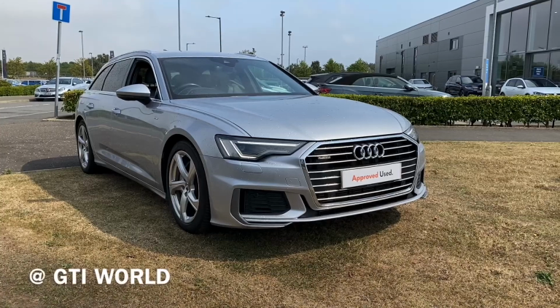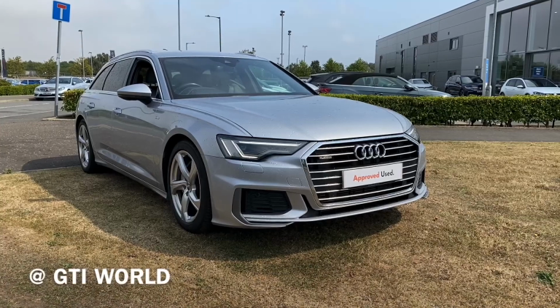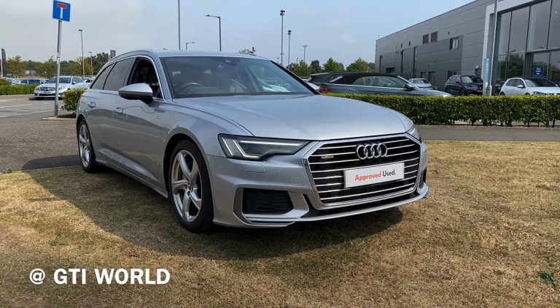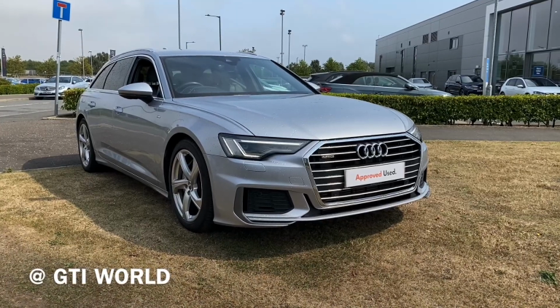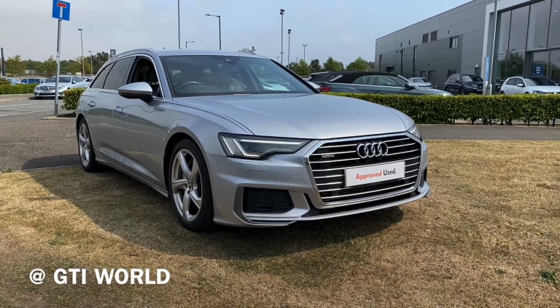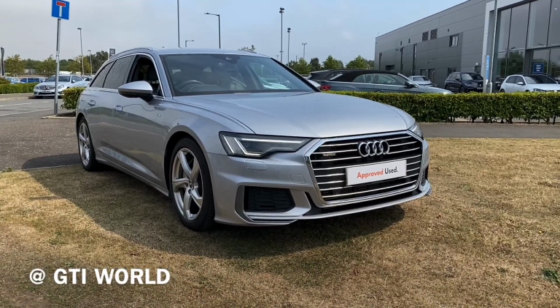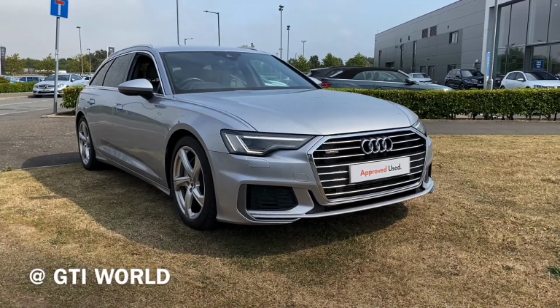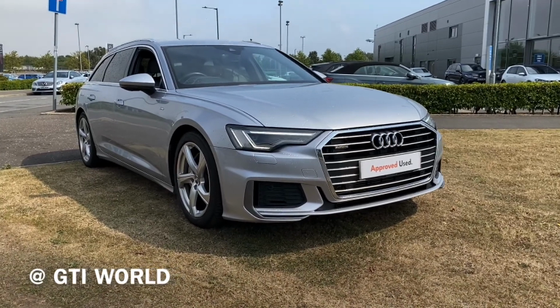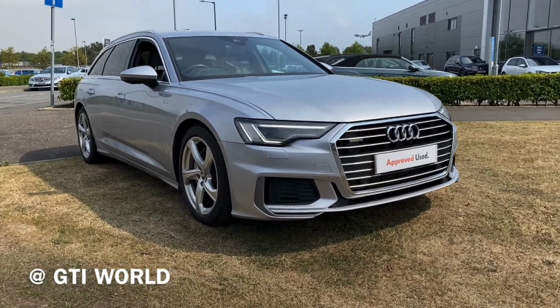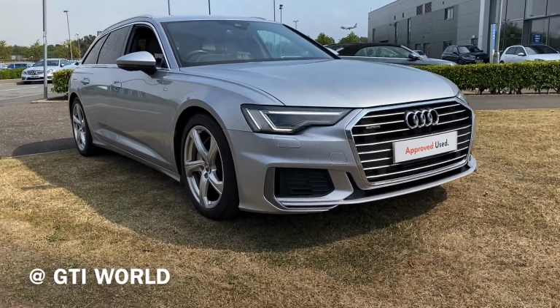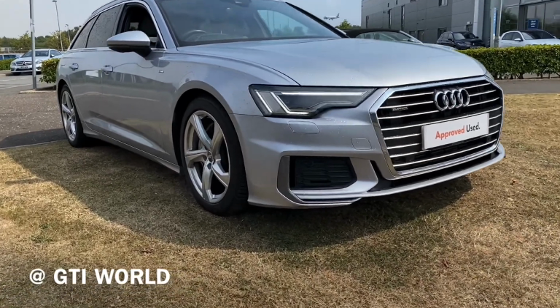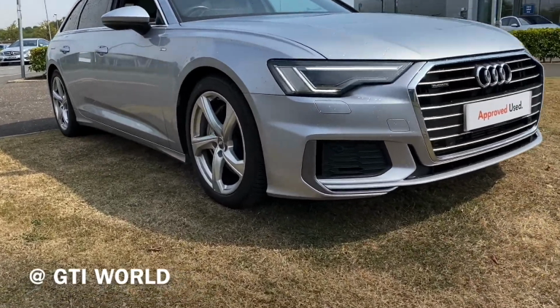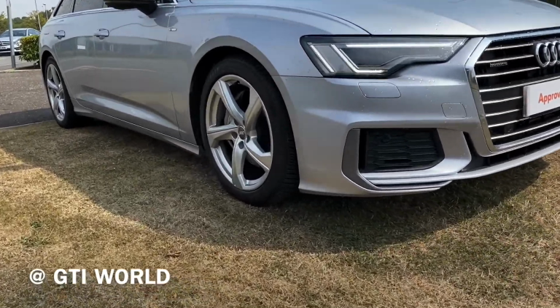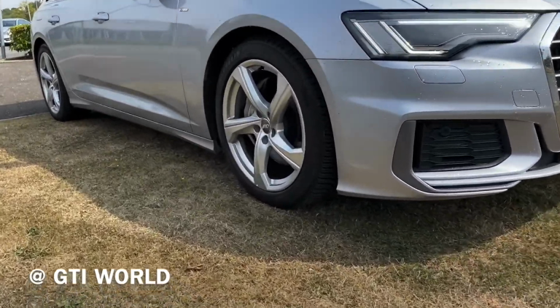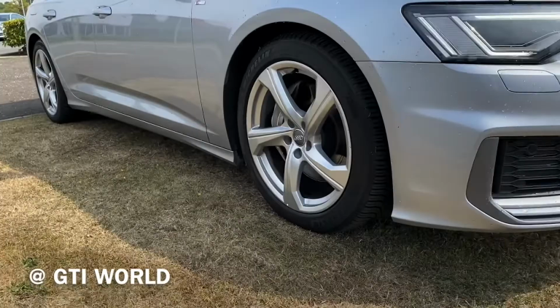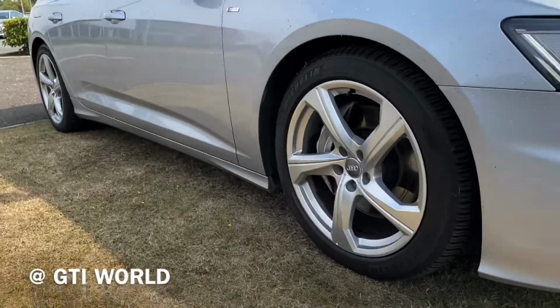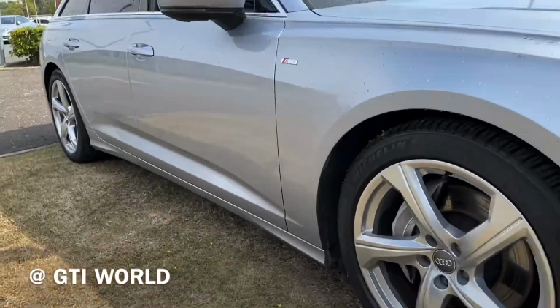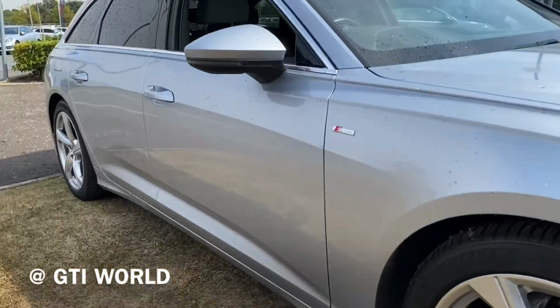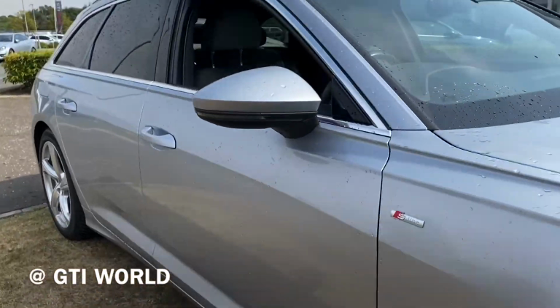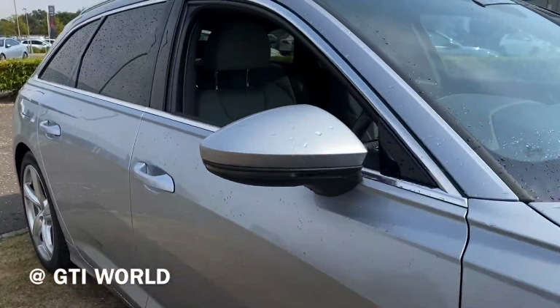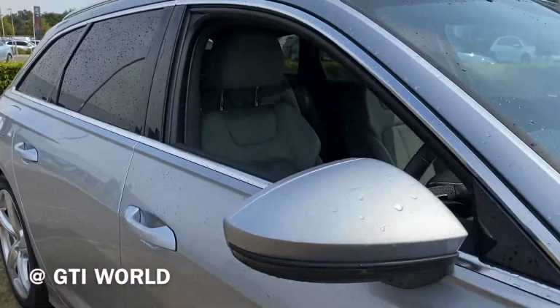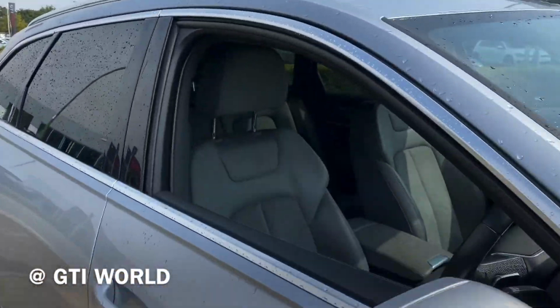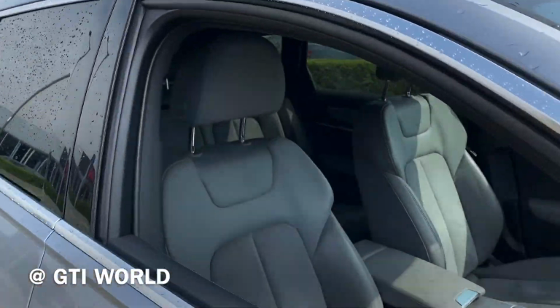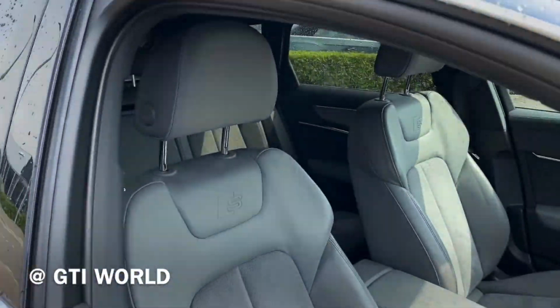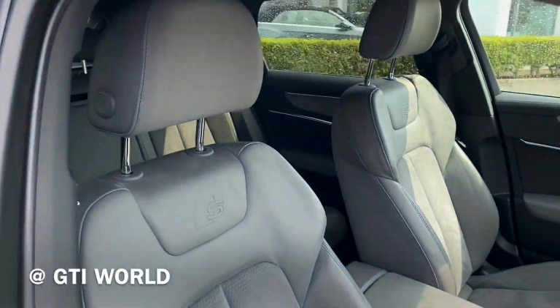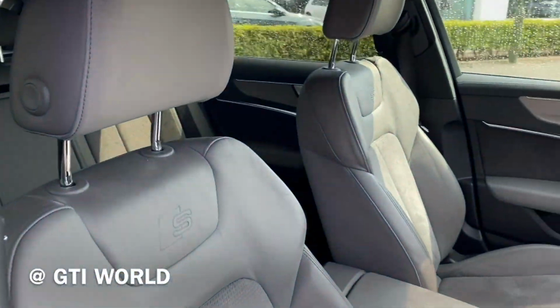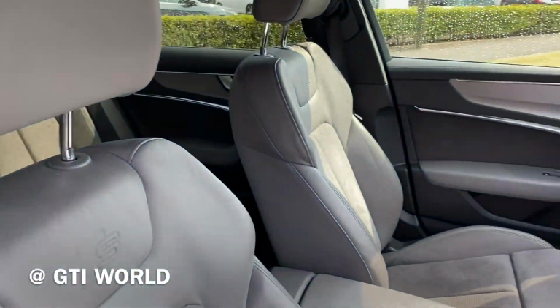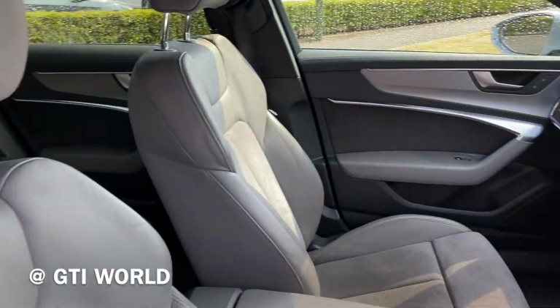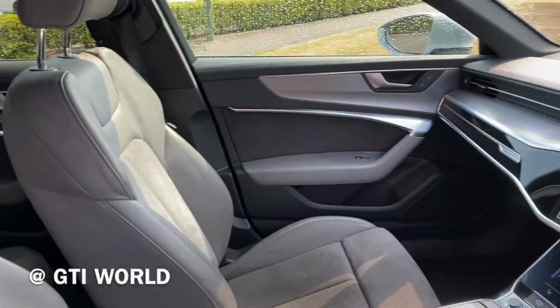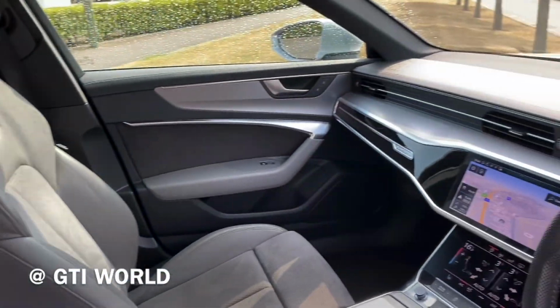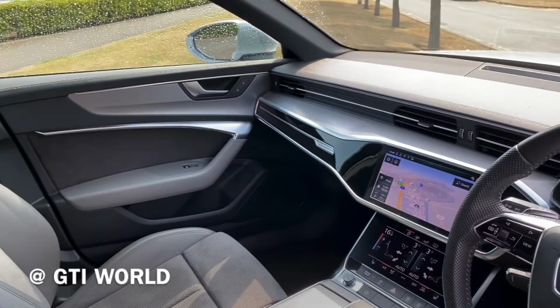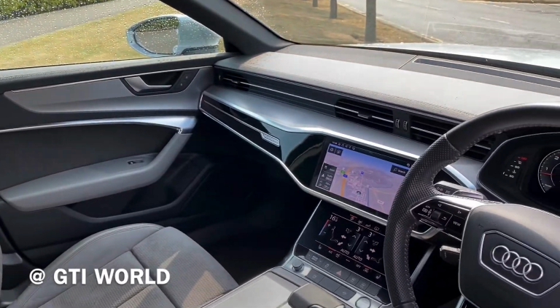Here we have the Audi A6 Avant S Line Quattro model. This one does have the 50 TDI diesel engine, and it's finished in floret silver.